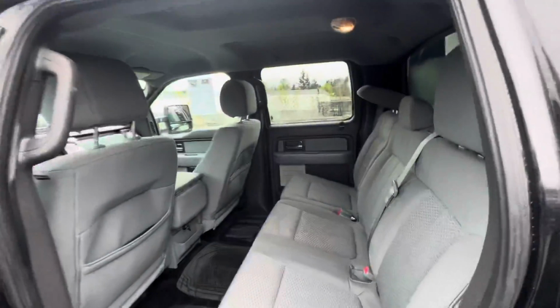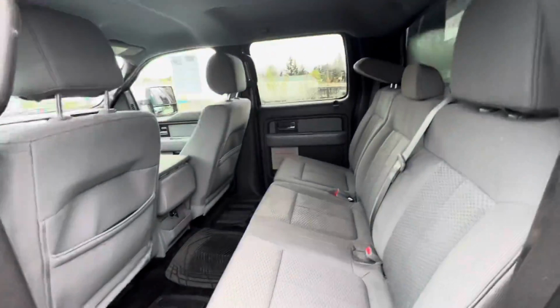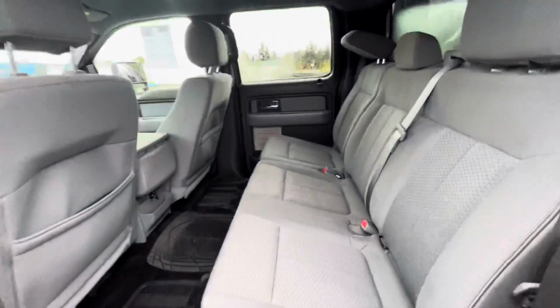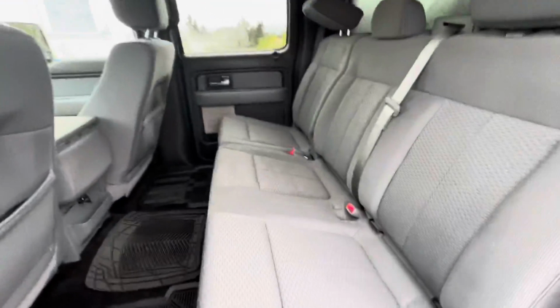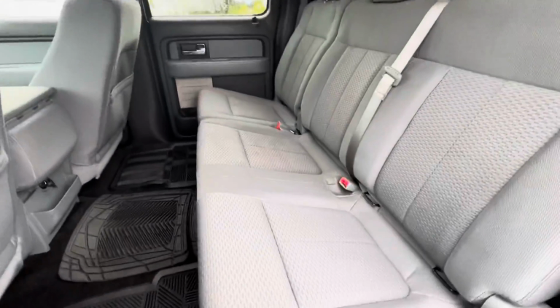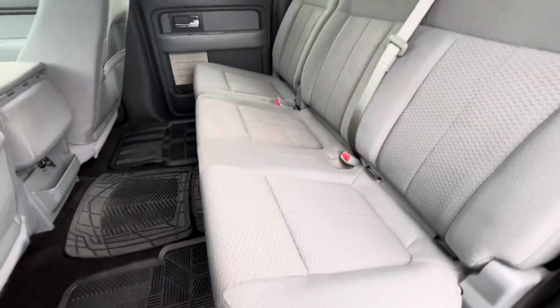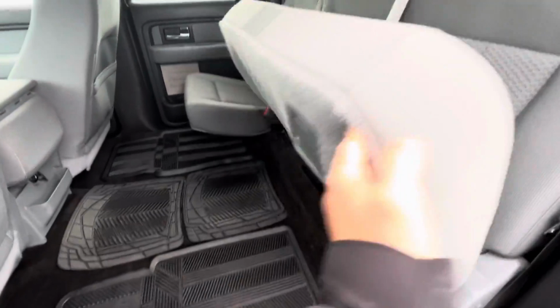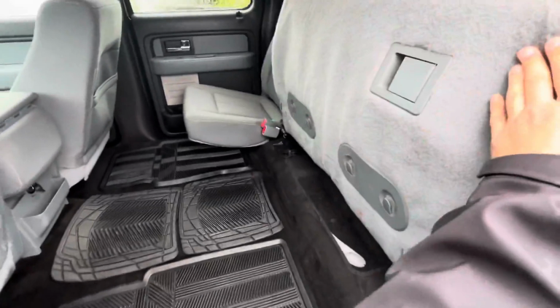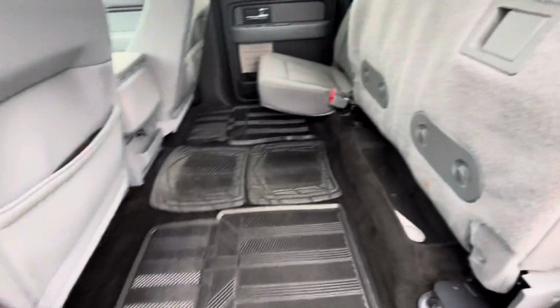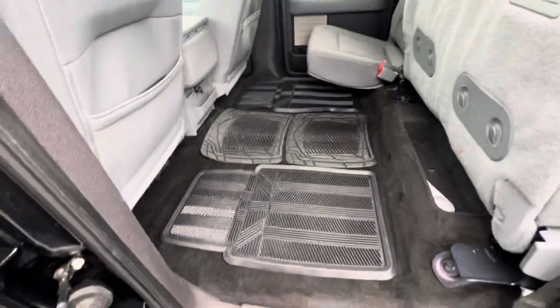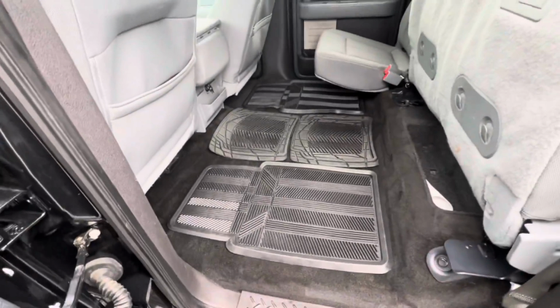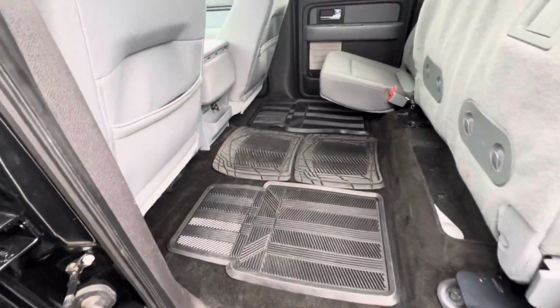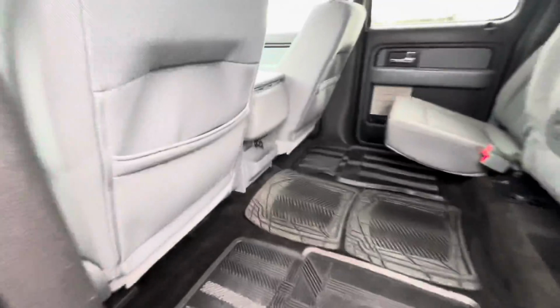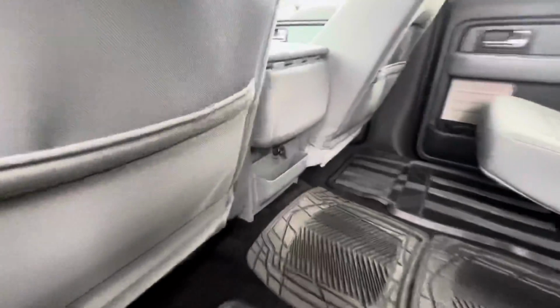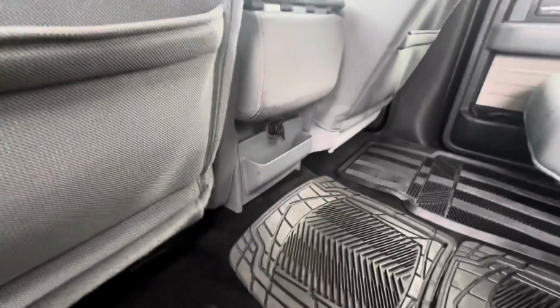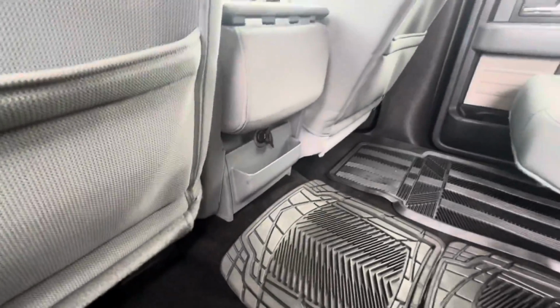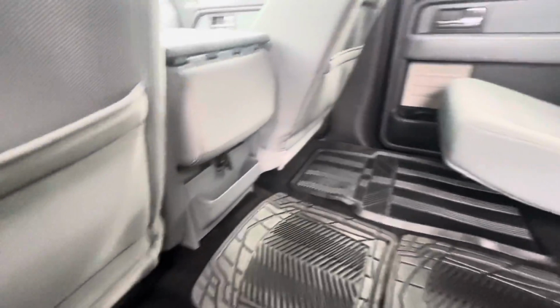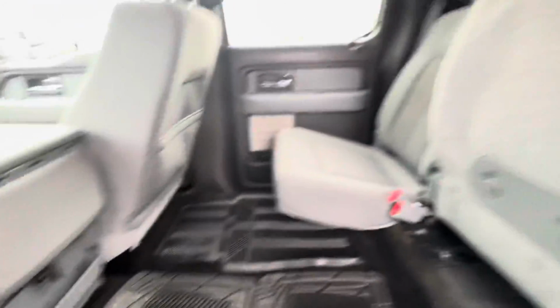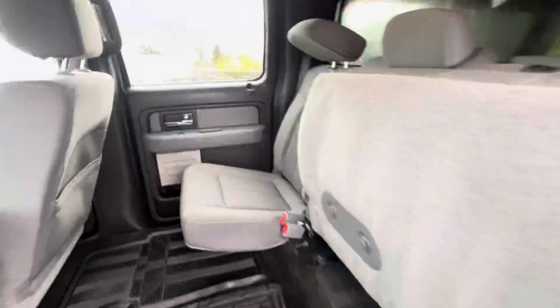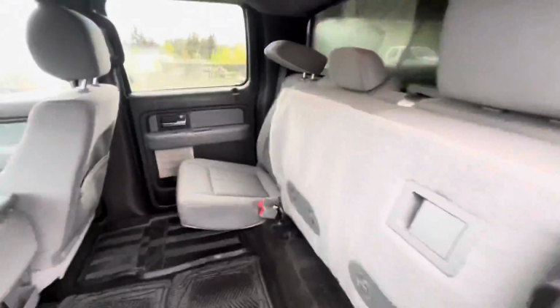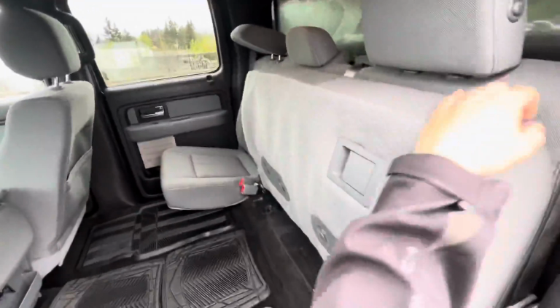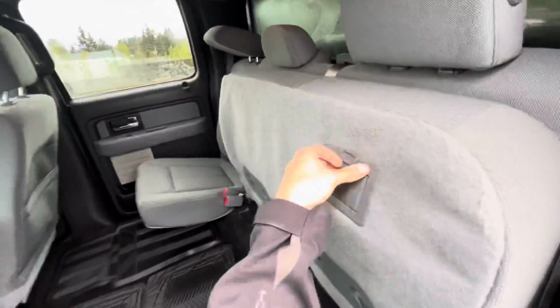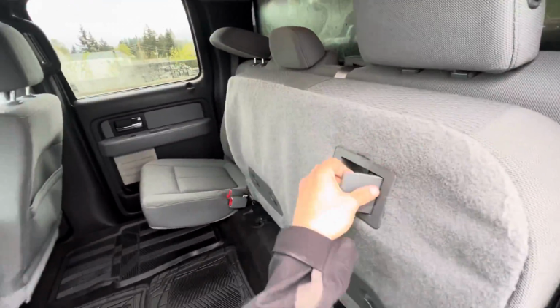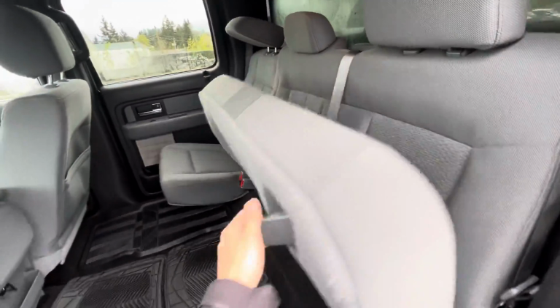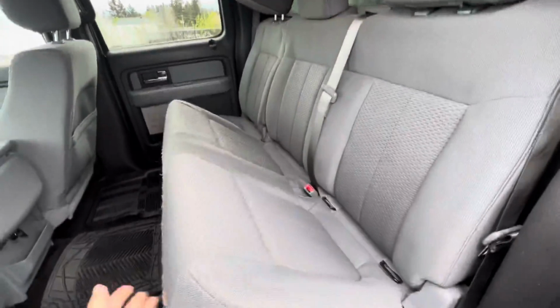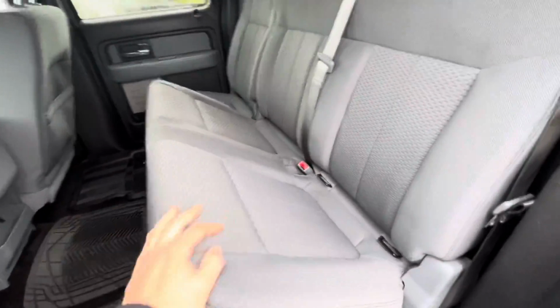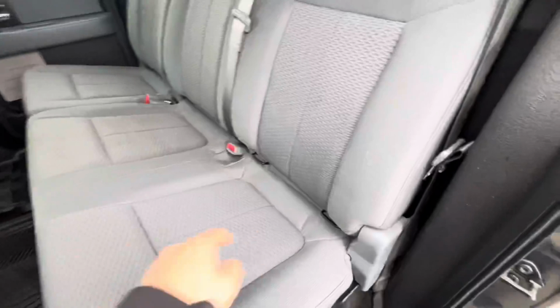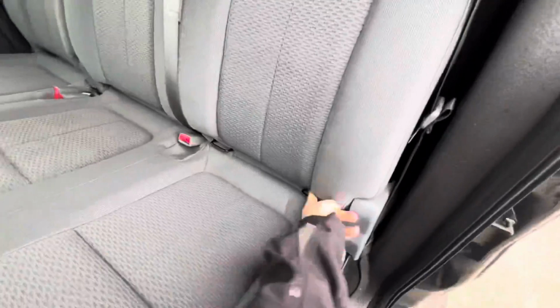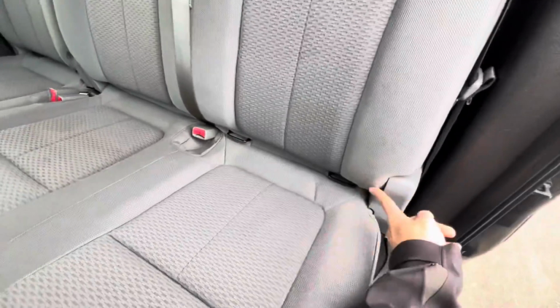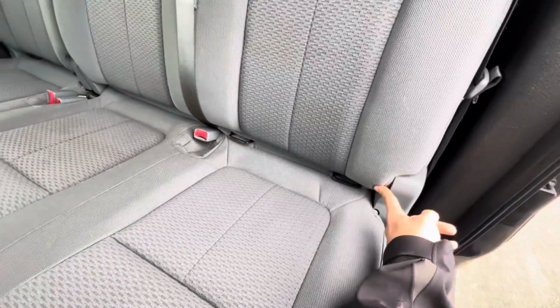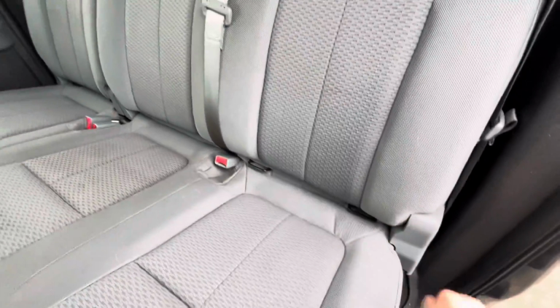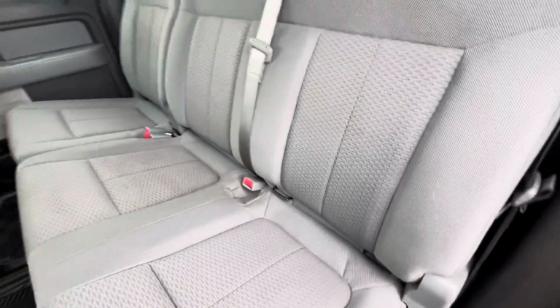Back here you've got bench row seating — these seats fold up, and there are all-weather mats back here and charging ports as well. The whole family is going to be nice and cozy, and child anchors are easy to access.